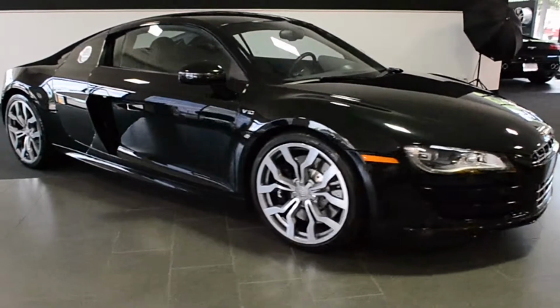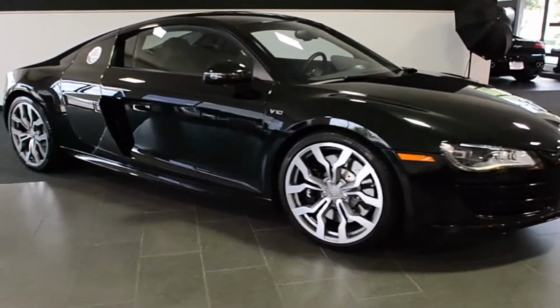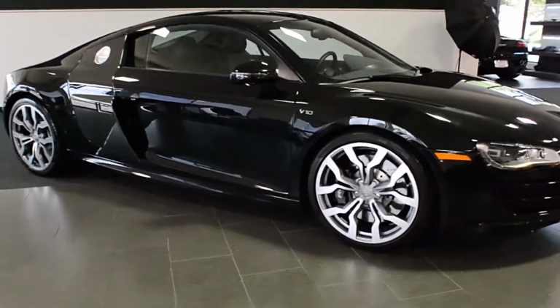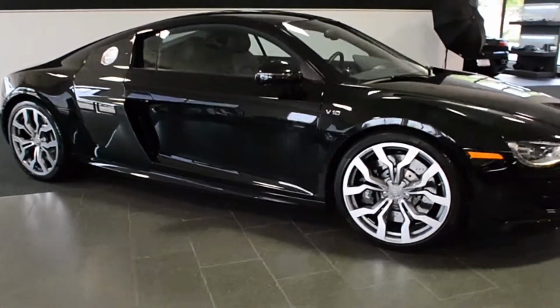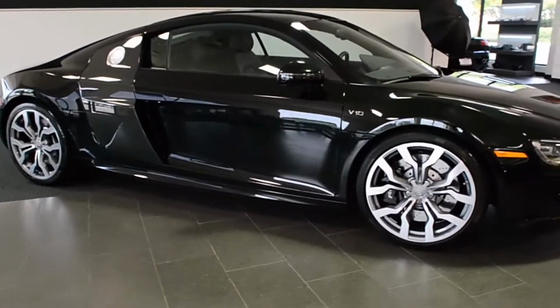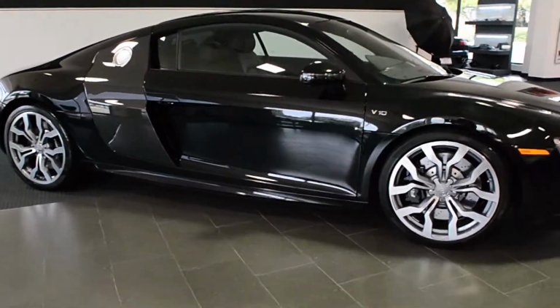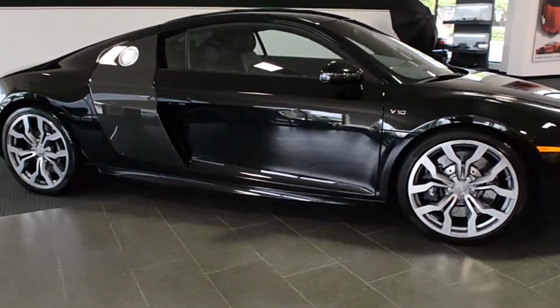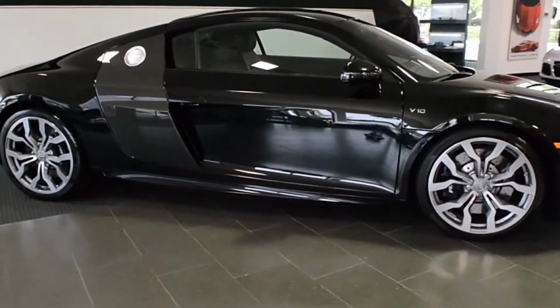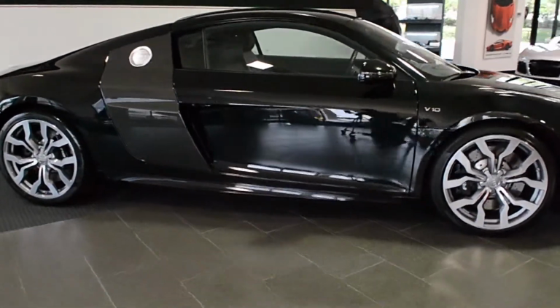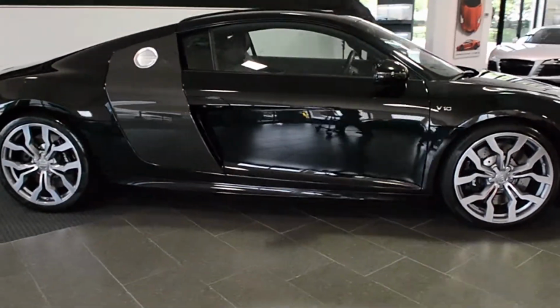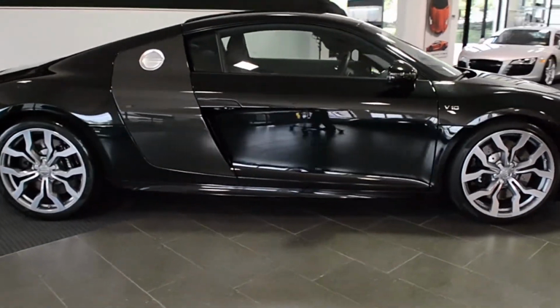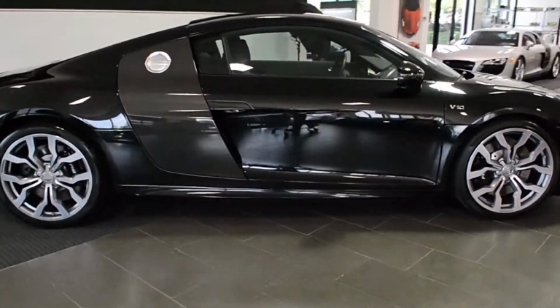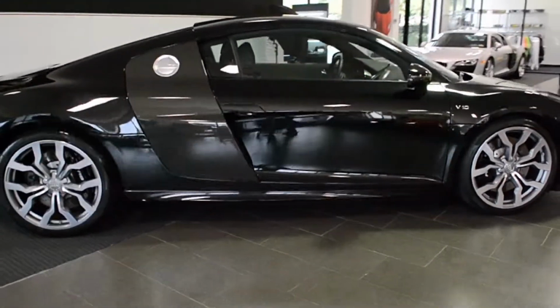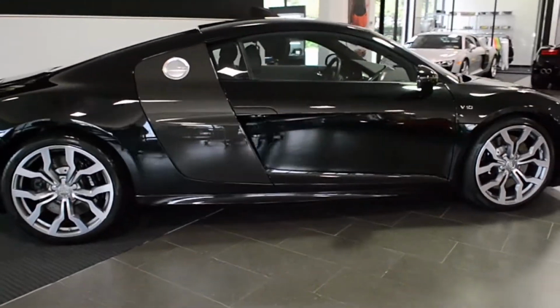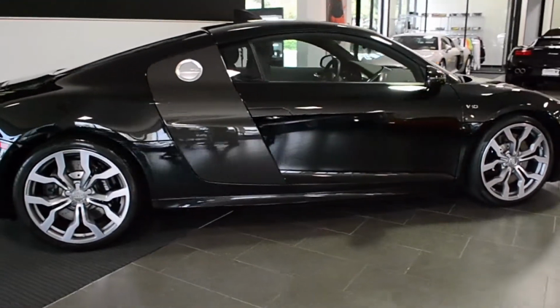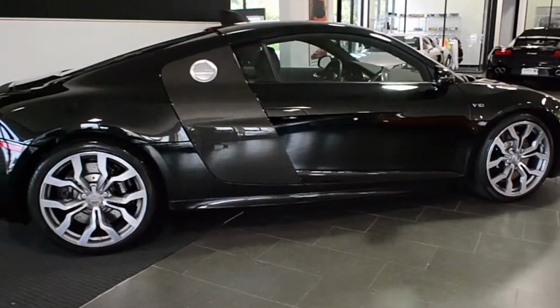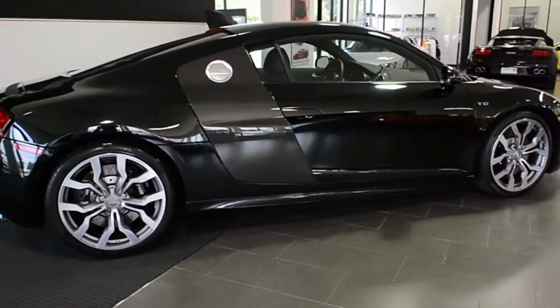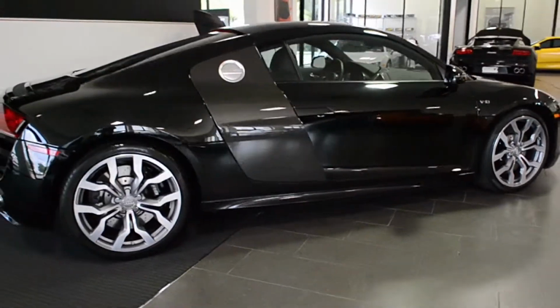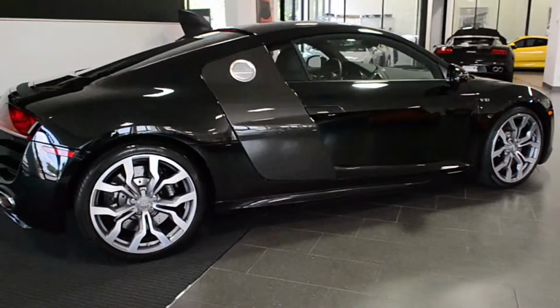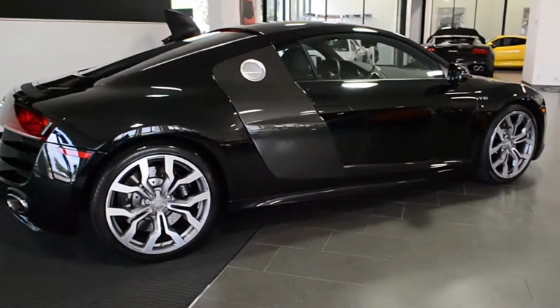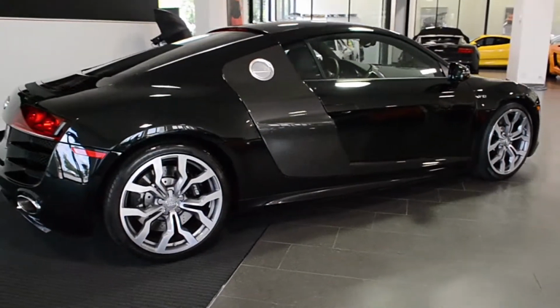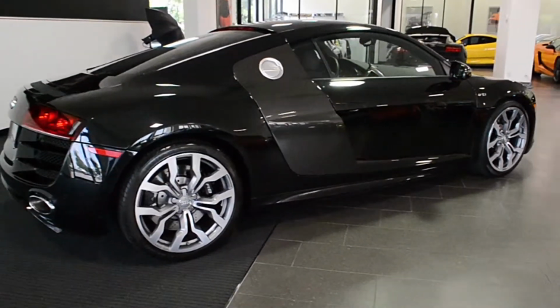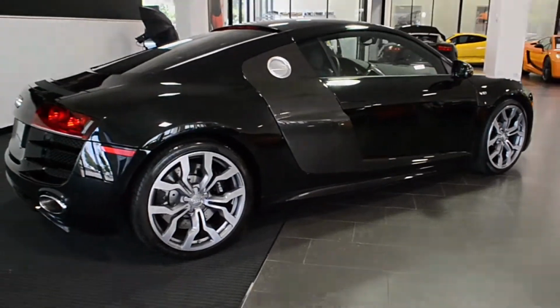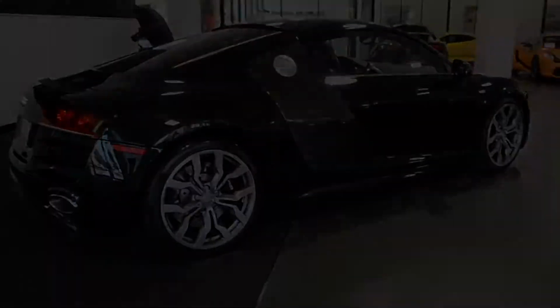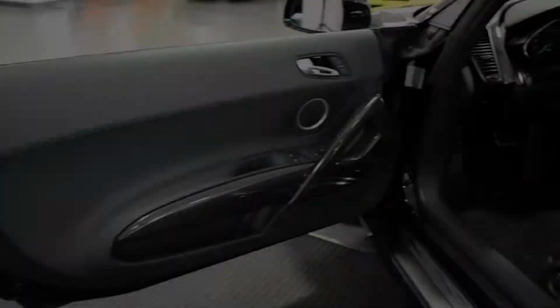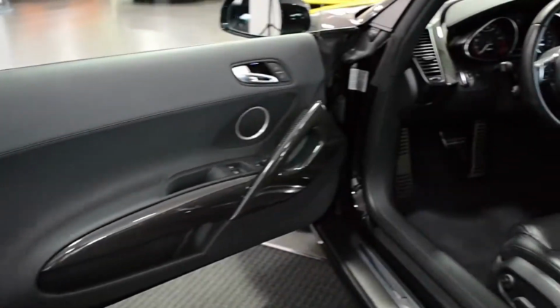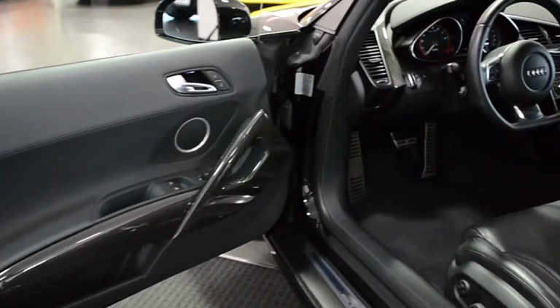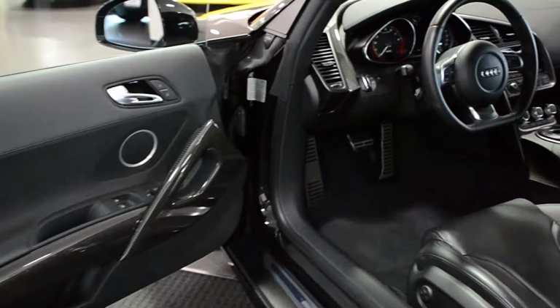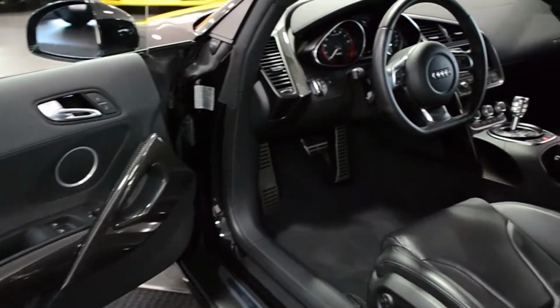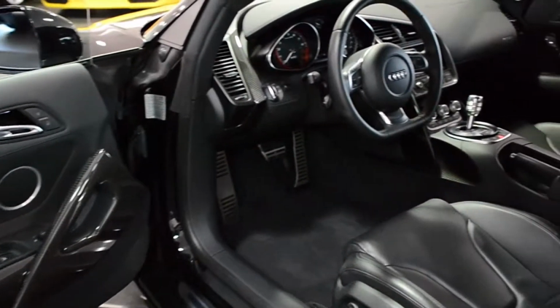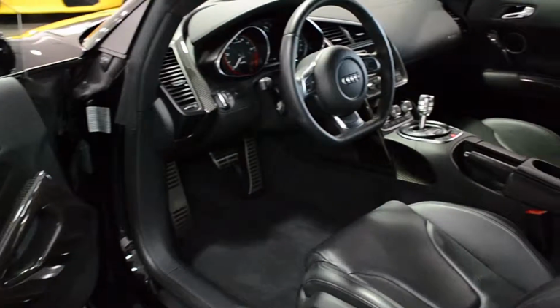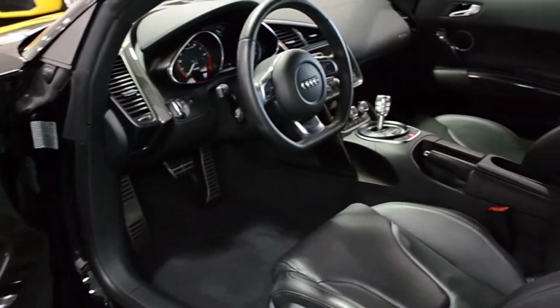Lamborghini Dallas proudly presents this 2010 Audi R8 Coupe, equipped with a 5.2-liter, 520-horsepower V10 engine and a 6-speed Tiptronic transmission.